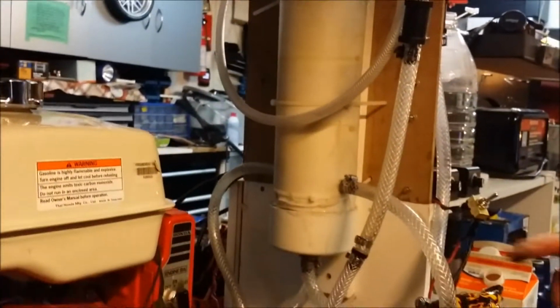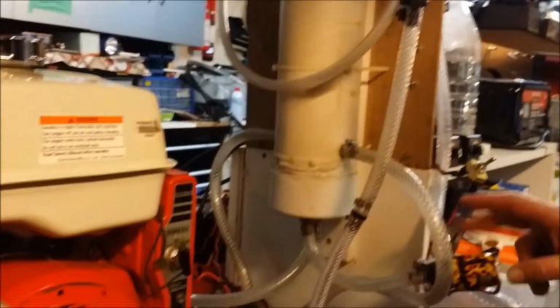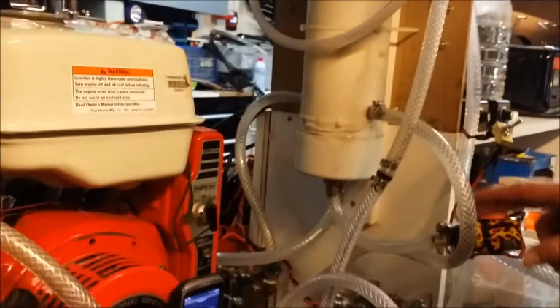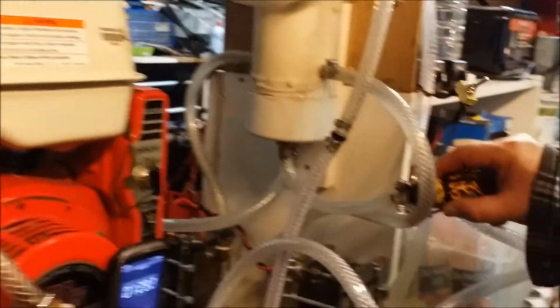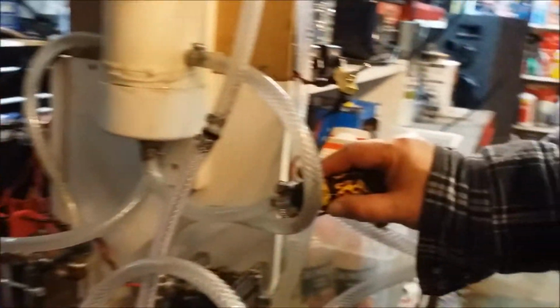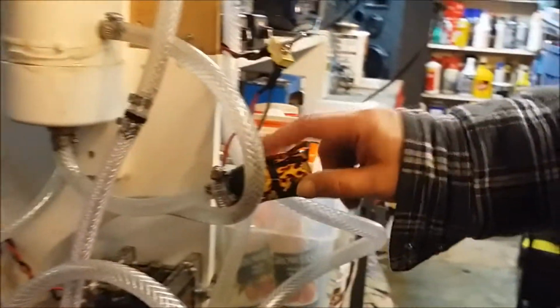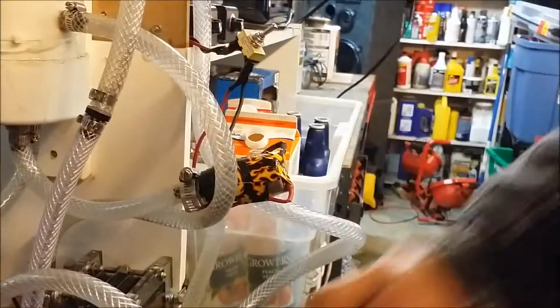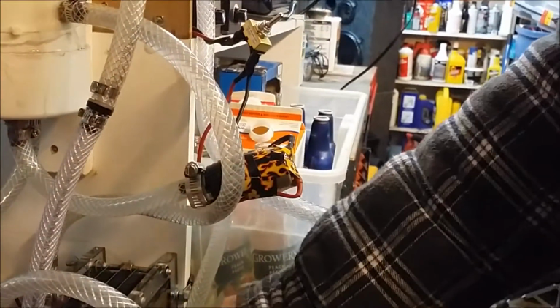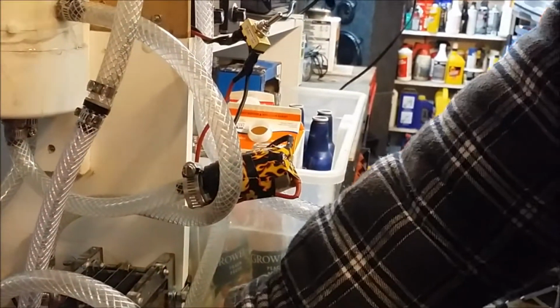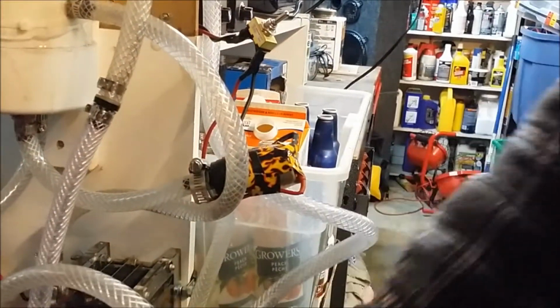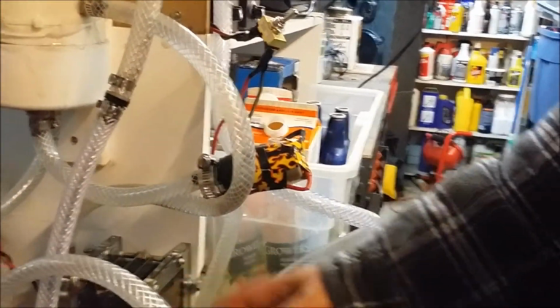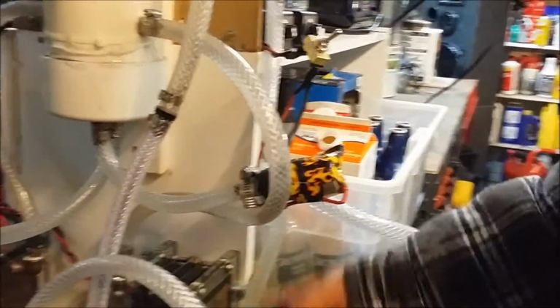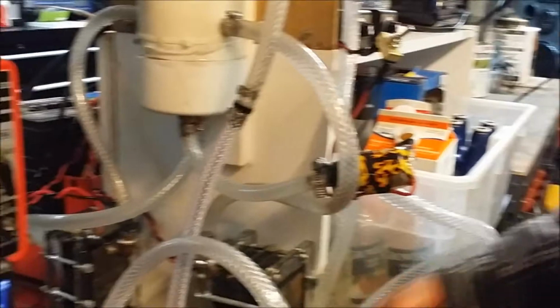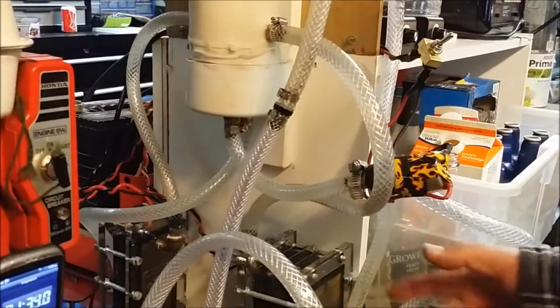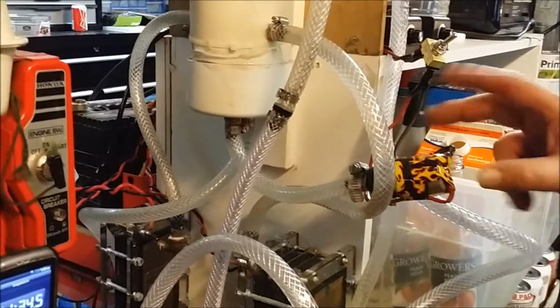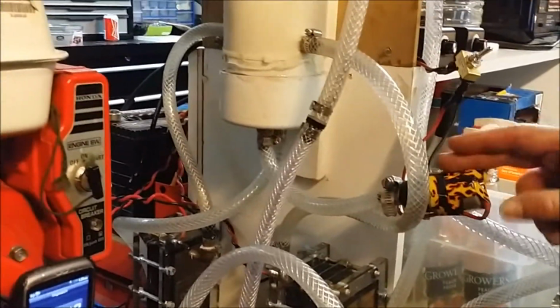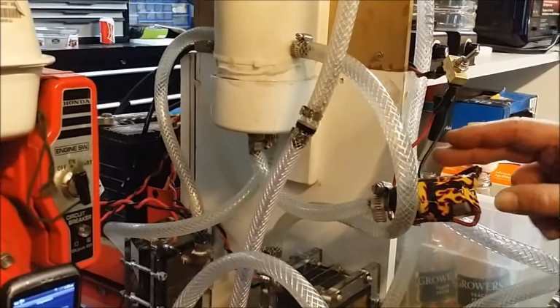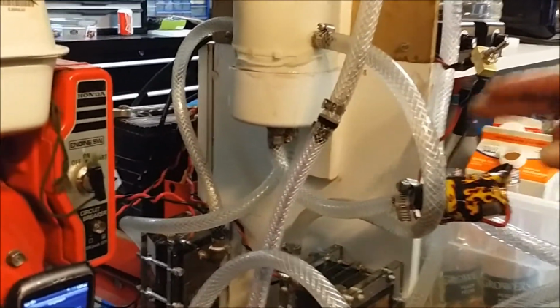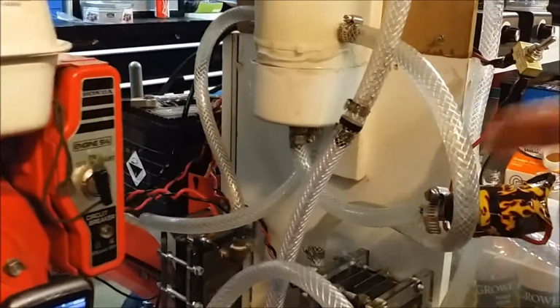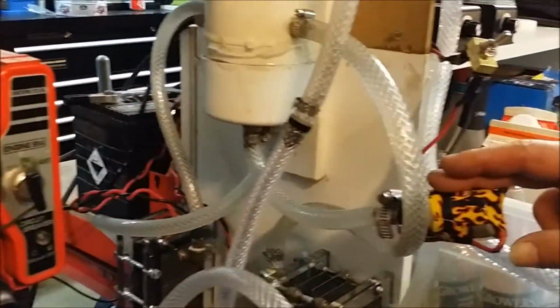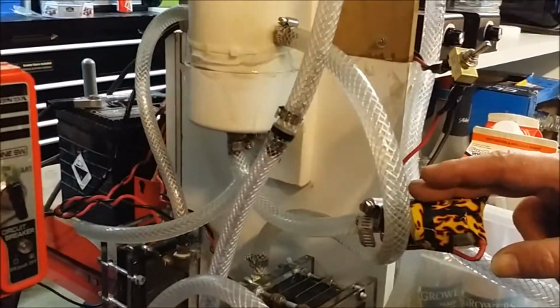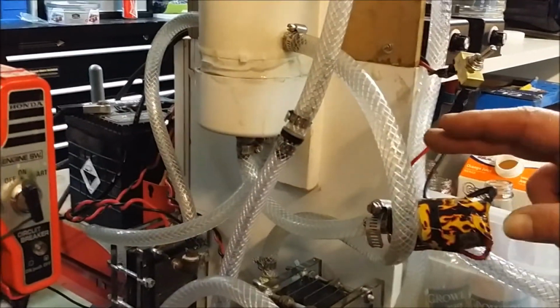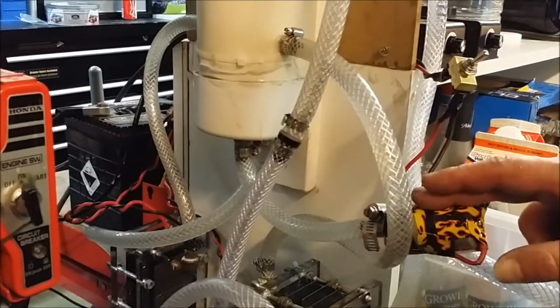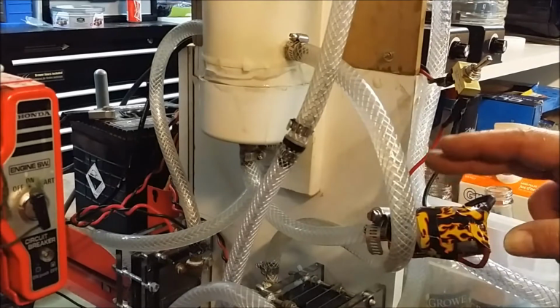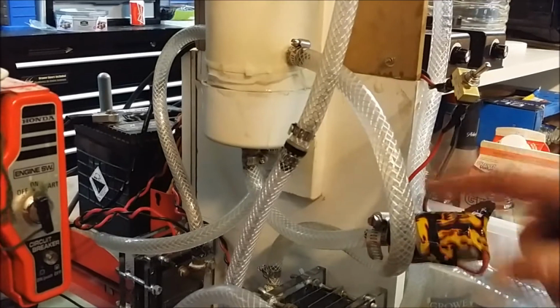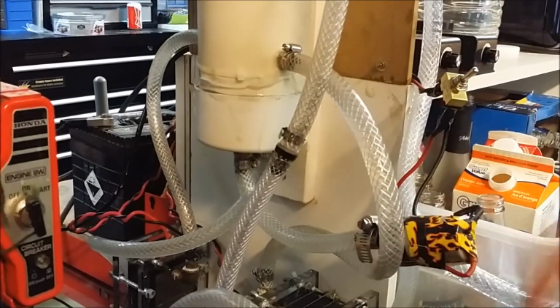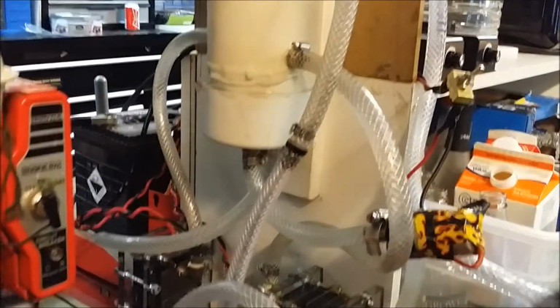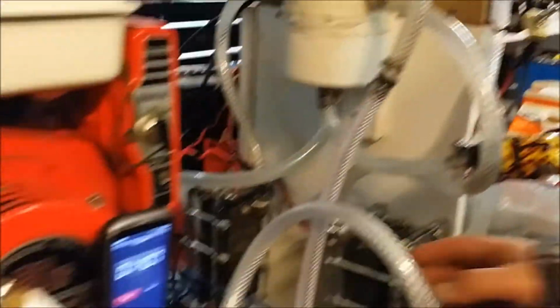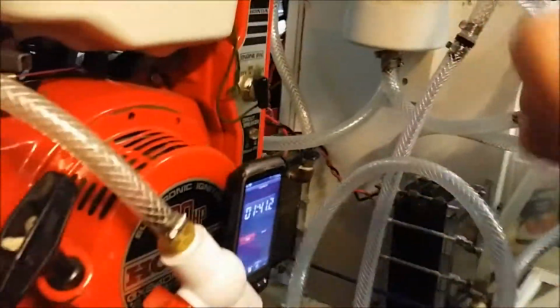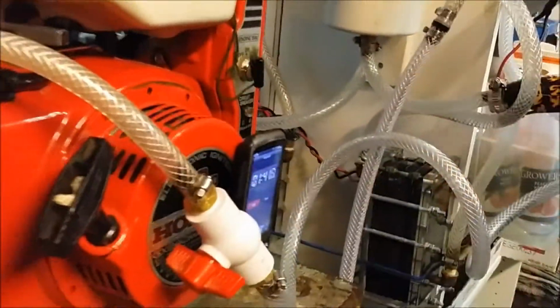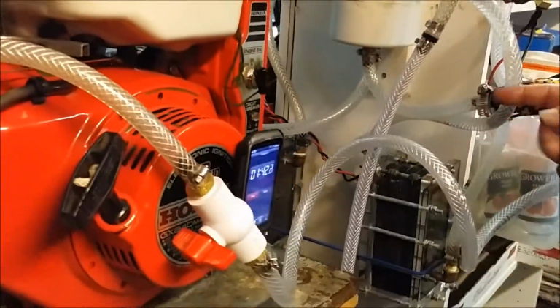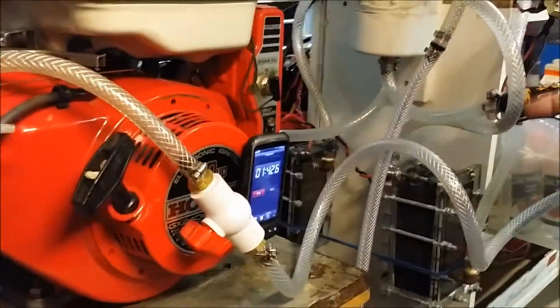We did add the electric pump in for the bigger cell, and we noticed that we are actually getting more bubbles. We want to determine whether the bubbles we are getting are hydrogen or not, so we are going to be doing a motor run test with that as well.